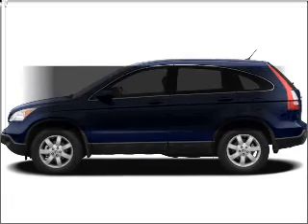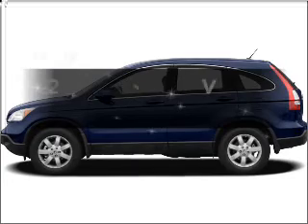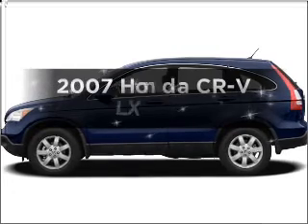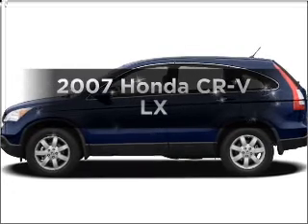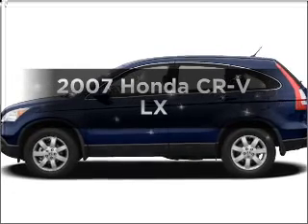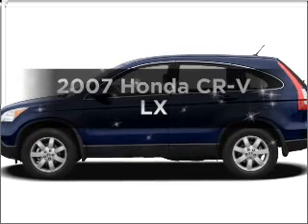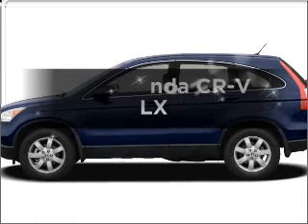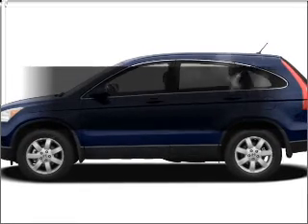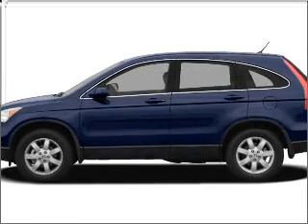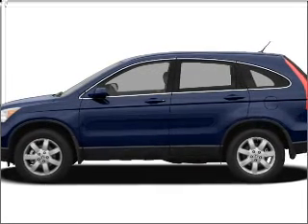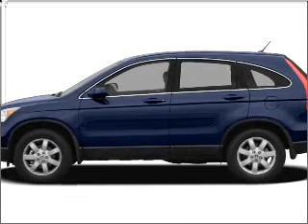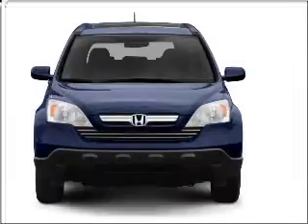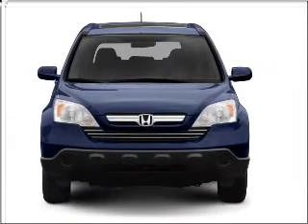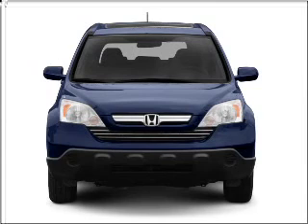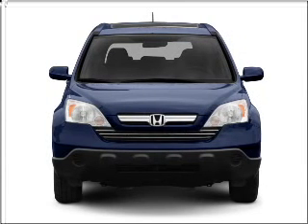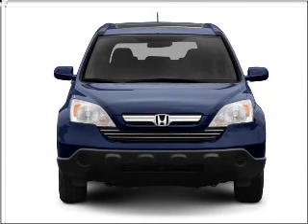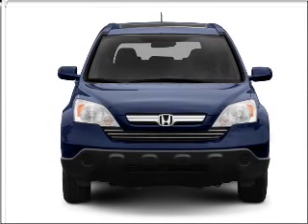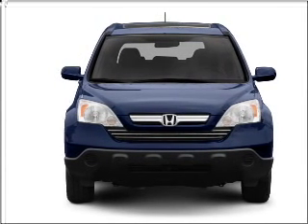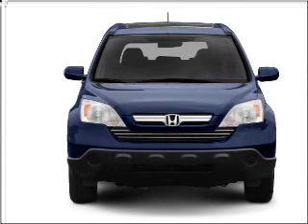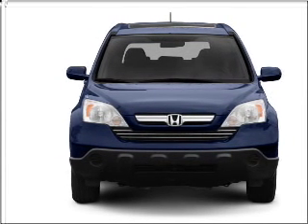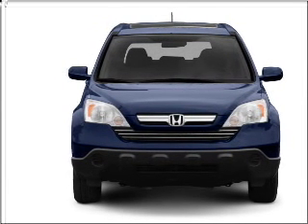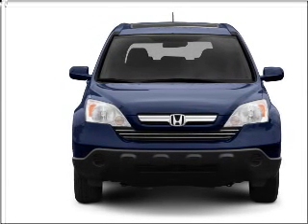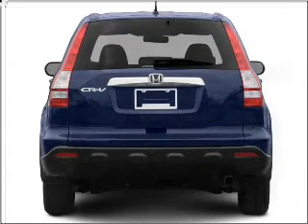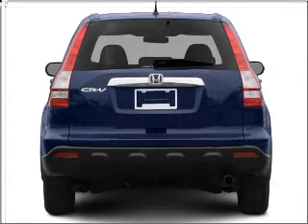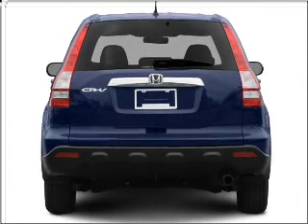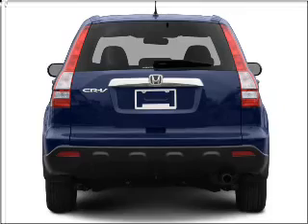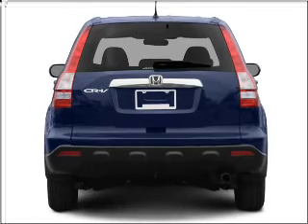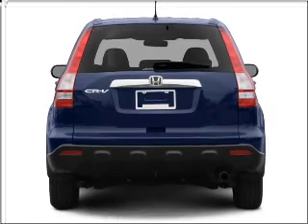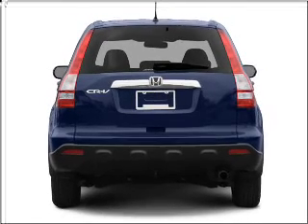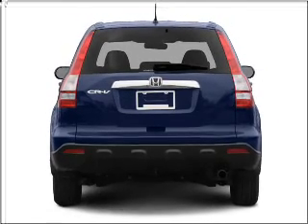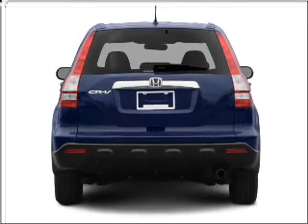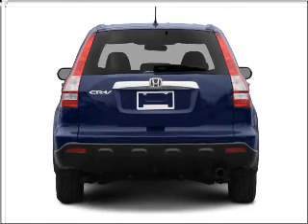Check out this 2007 Honda CR-V. If you're looking for an automobile with great attributes, look no further. With an efficient four-cylinder engine that responds smoothly to its five-speed automatic transmission. Brake safely with the anti-lock braking system.